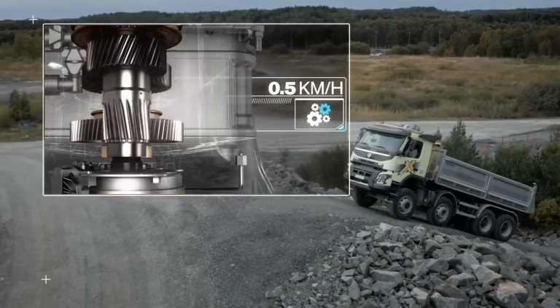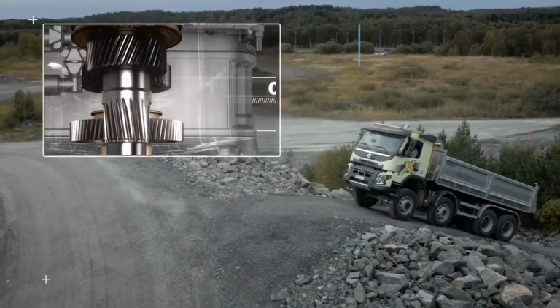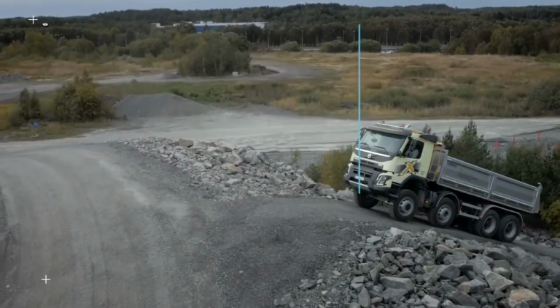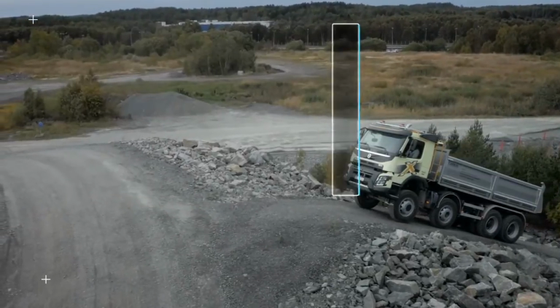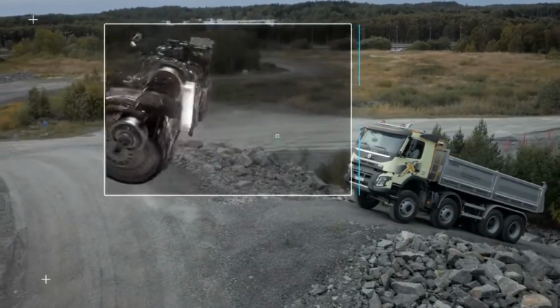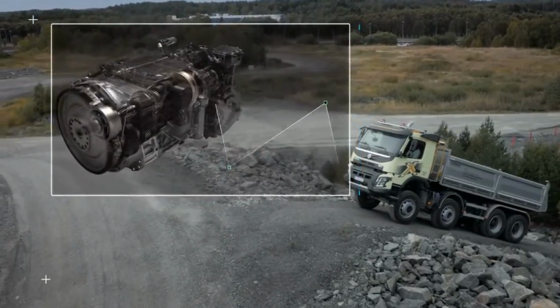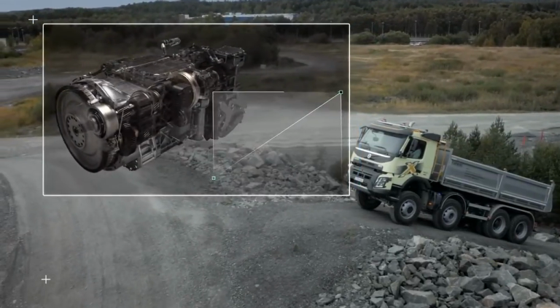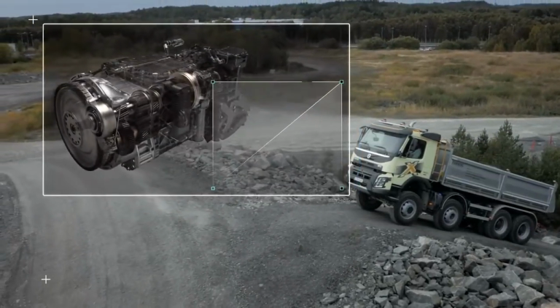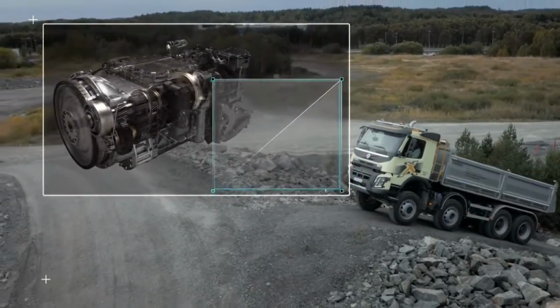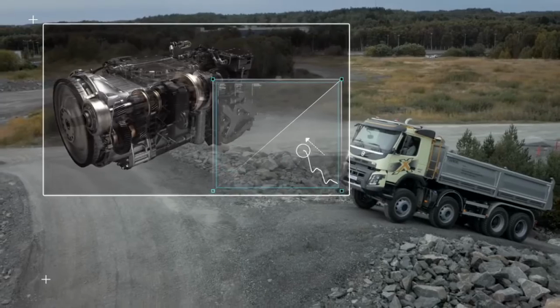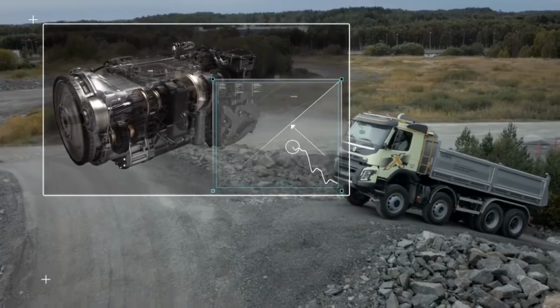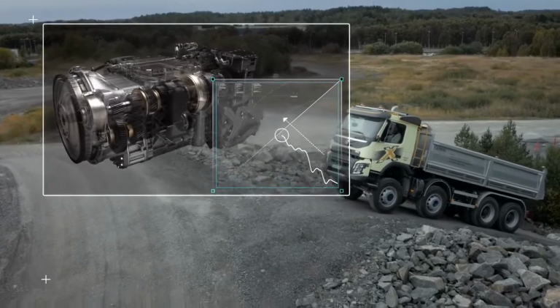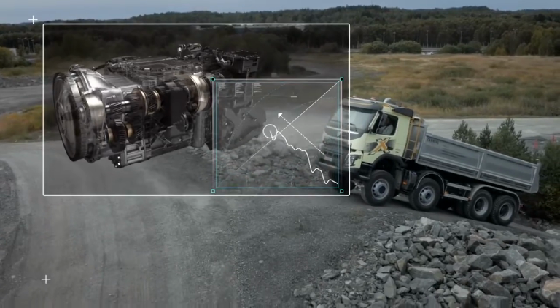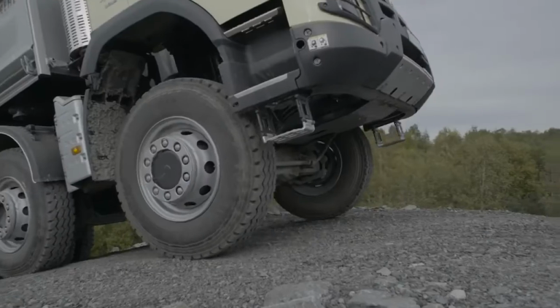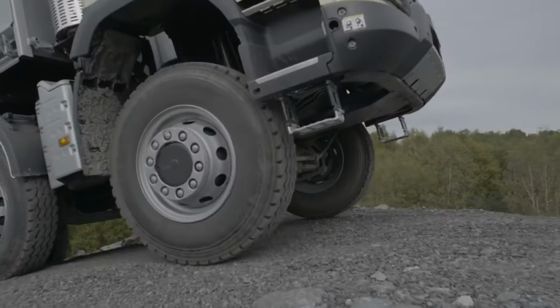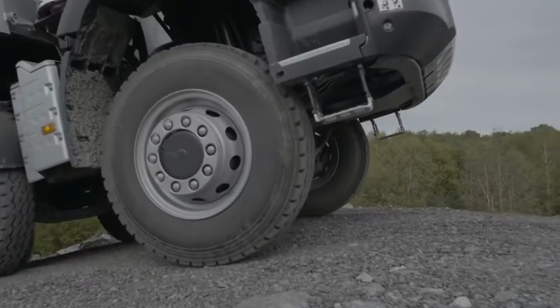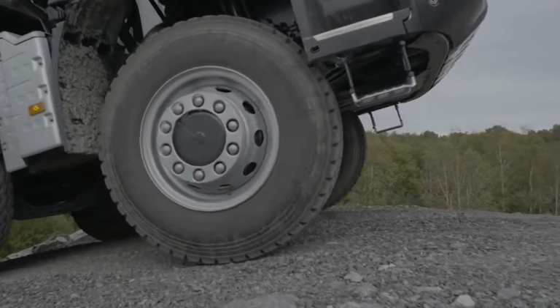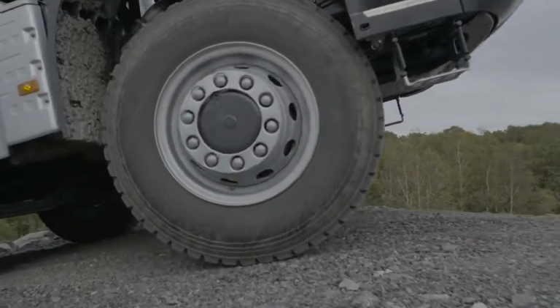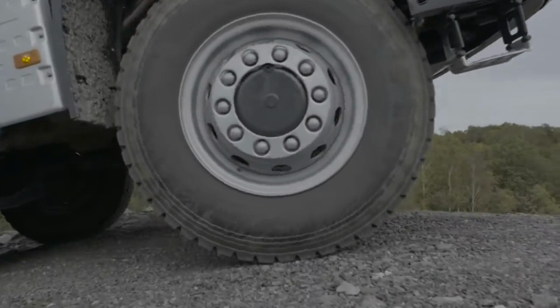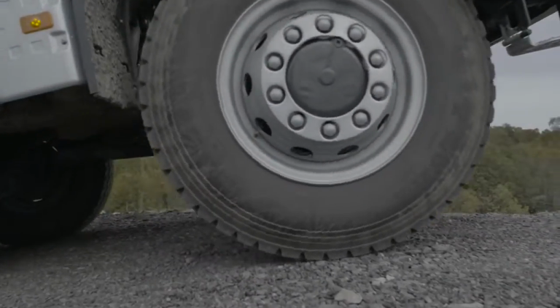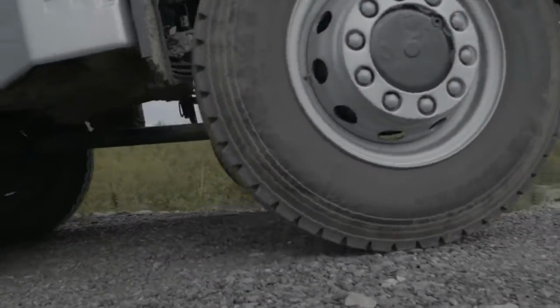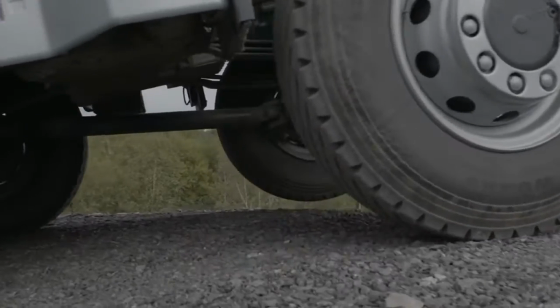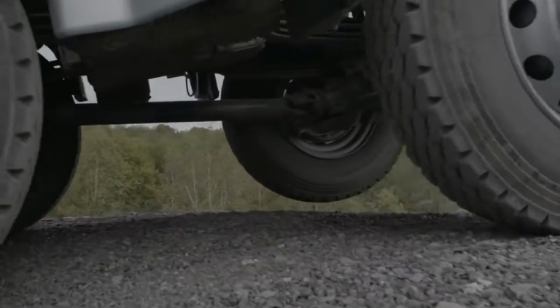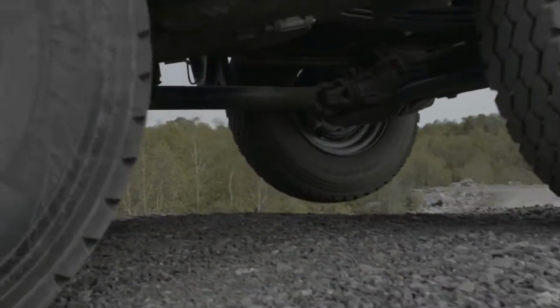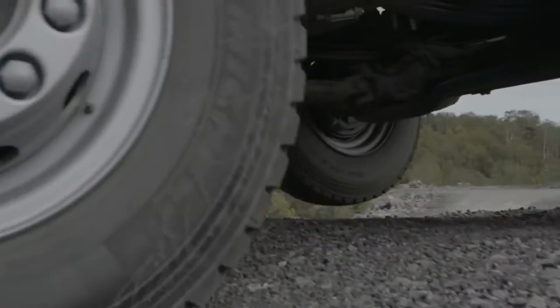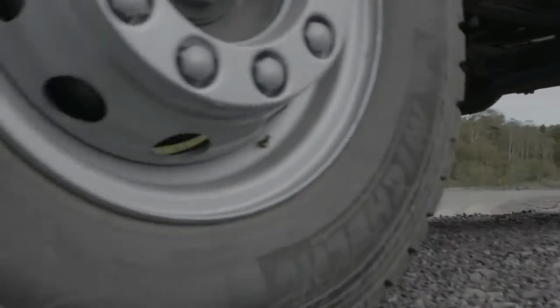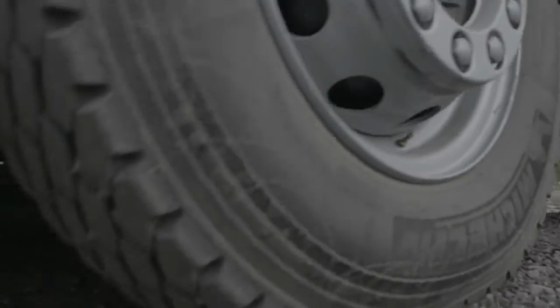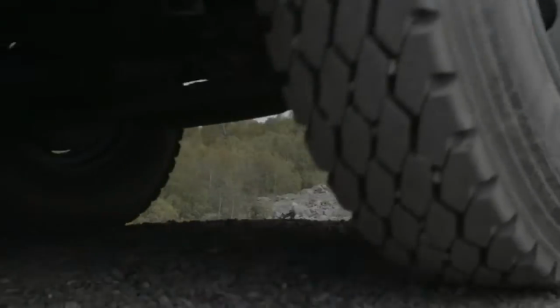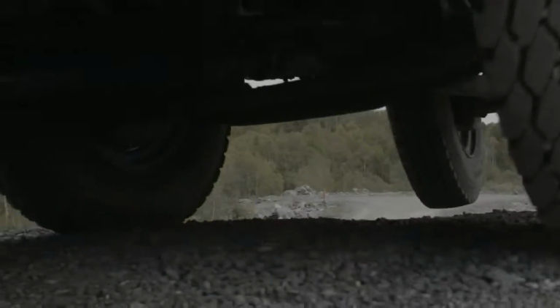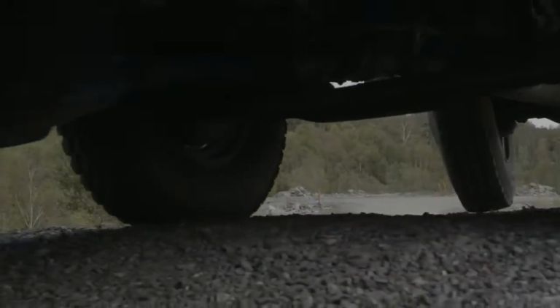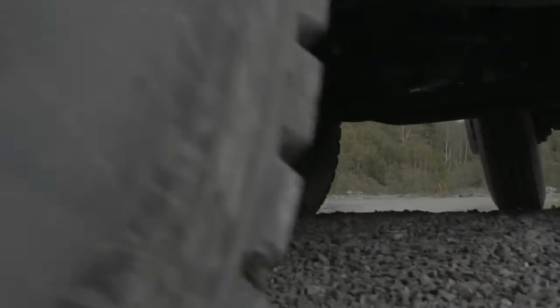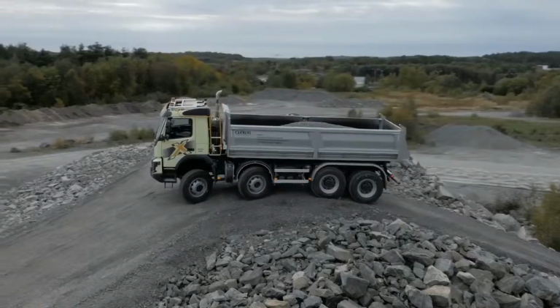The new gearbox also makes it easier for heavily loaded trucks to drive uphill. i-Shift with crawler gears also enables reversing at really low speeds, which benefits drivers who need to reverse with great precision.